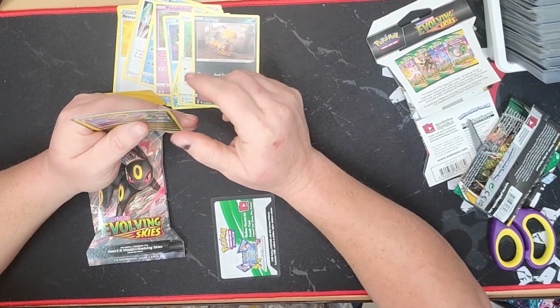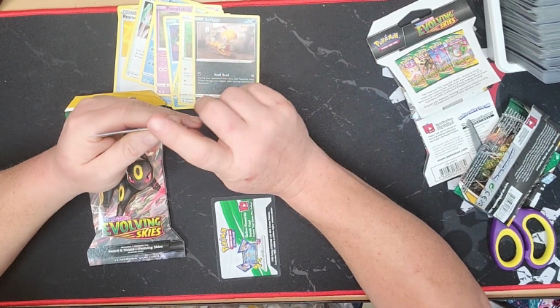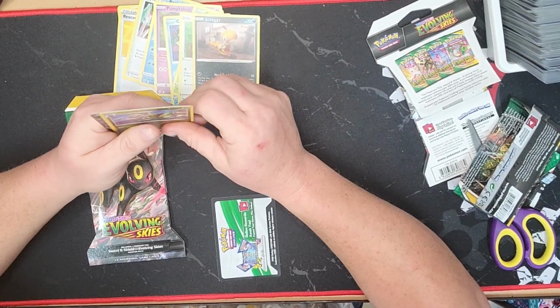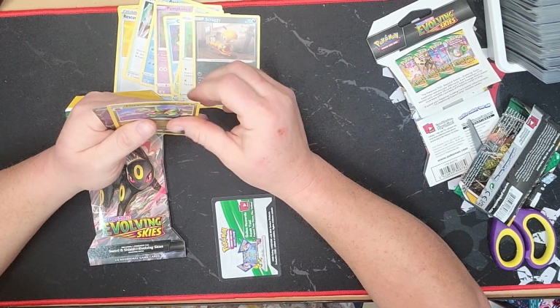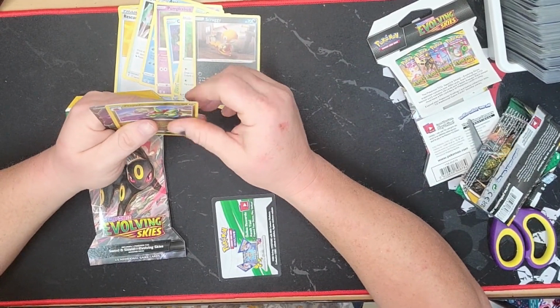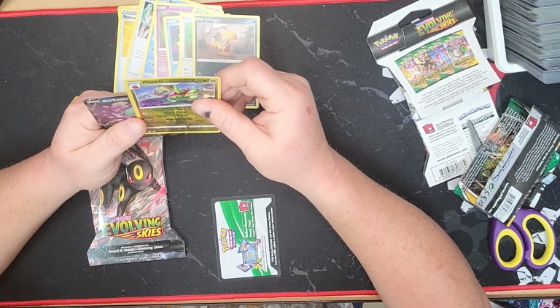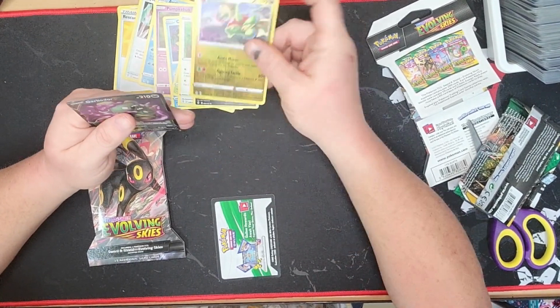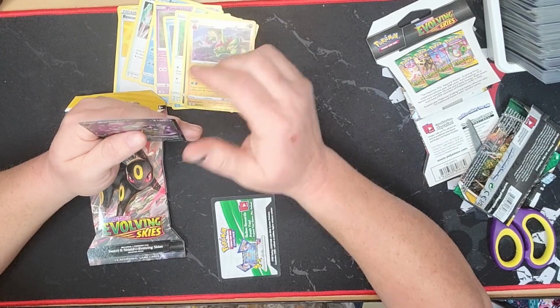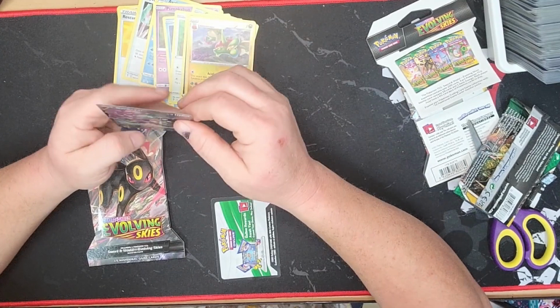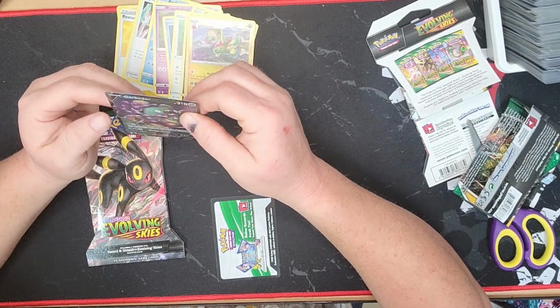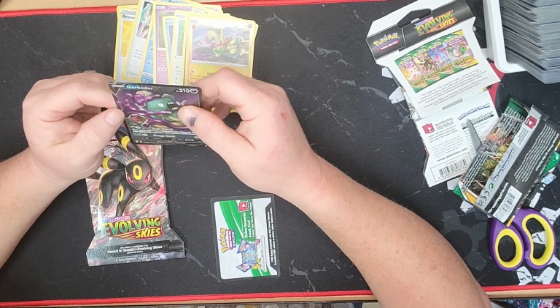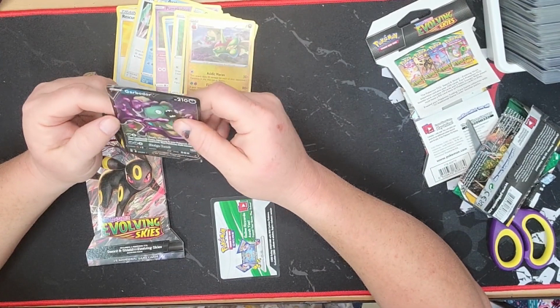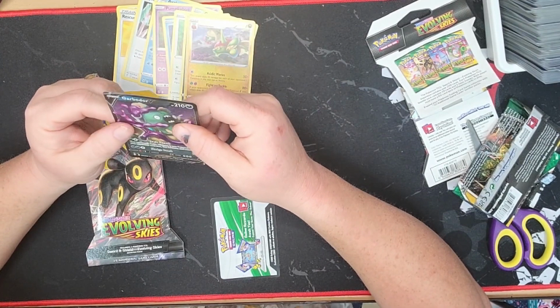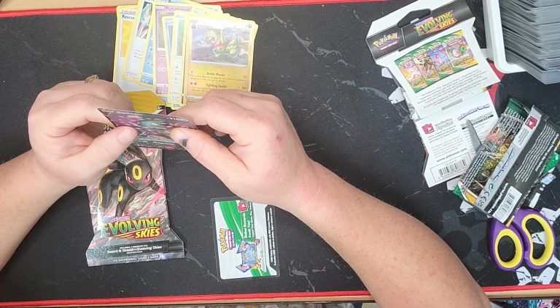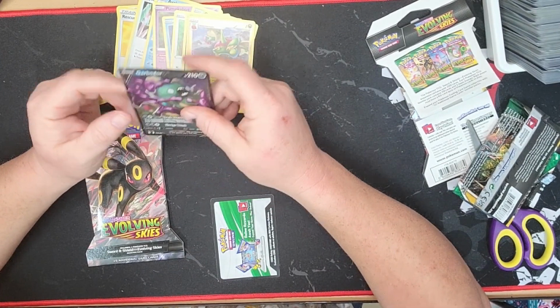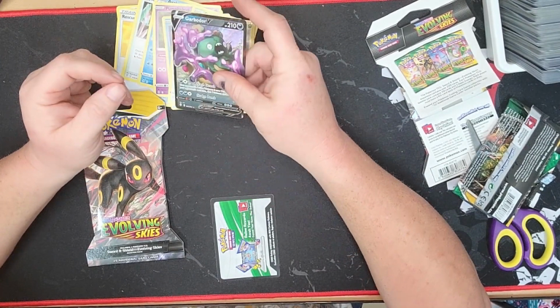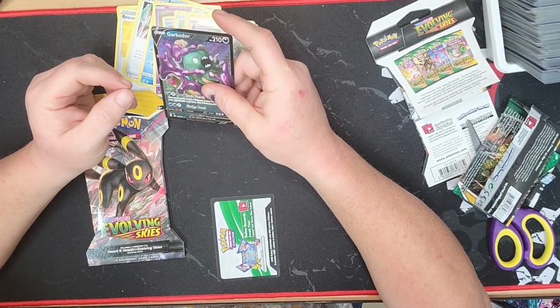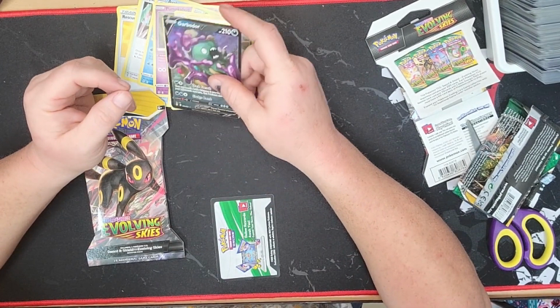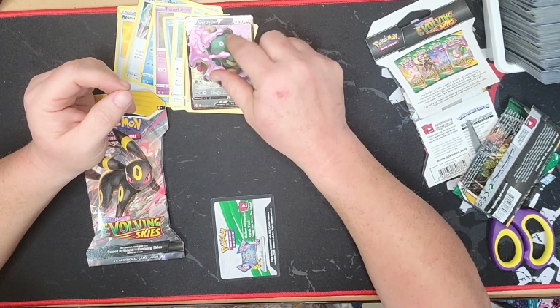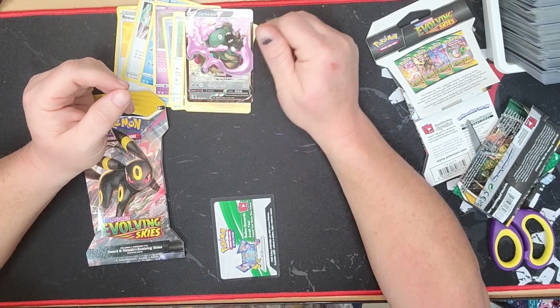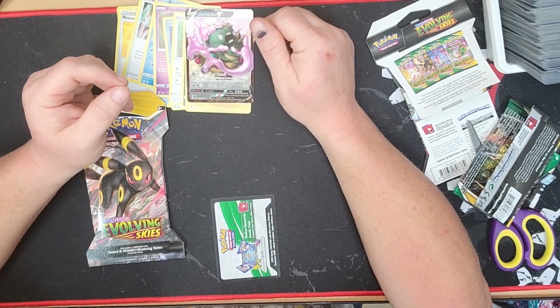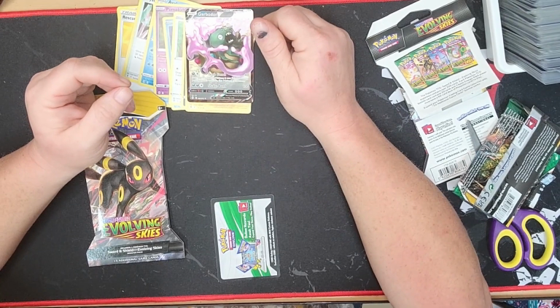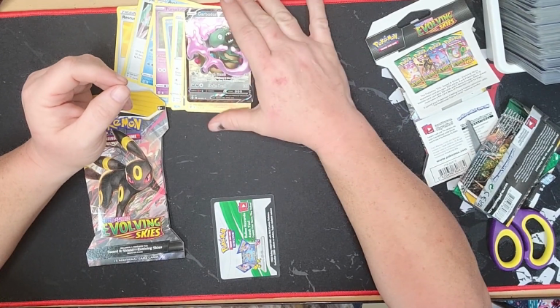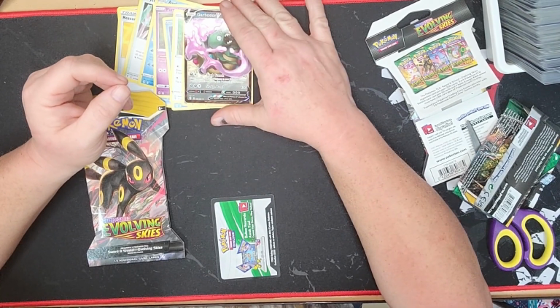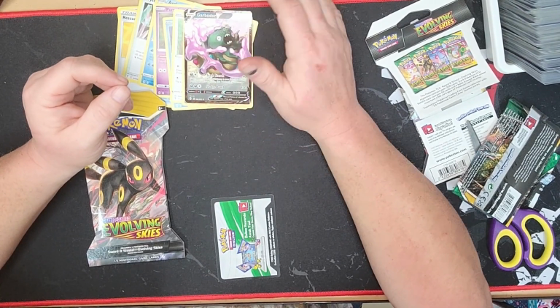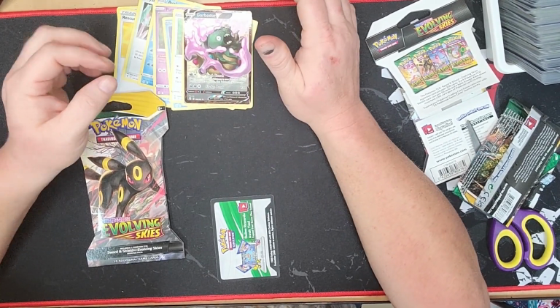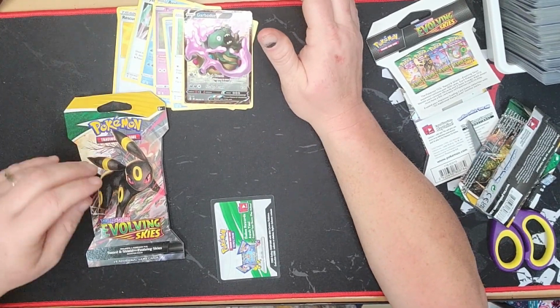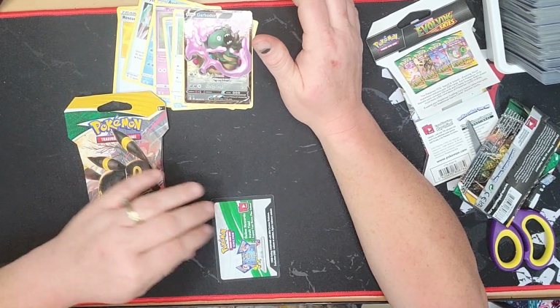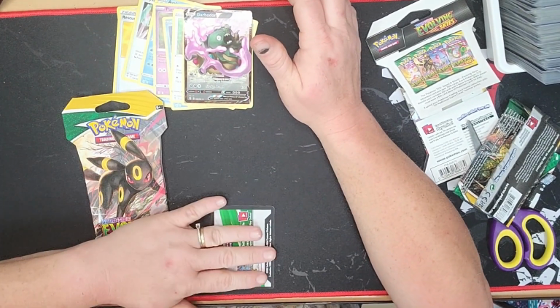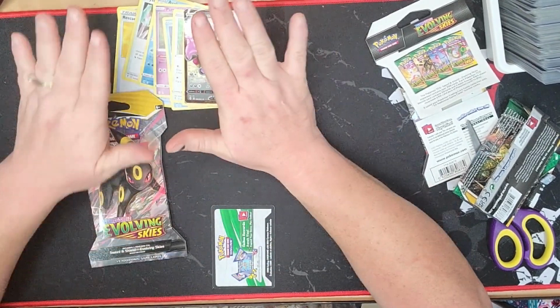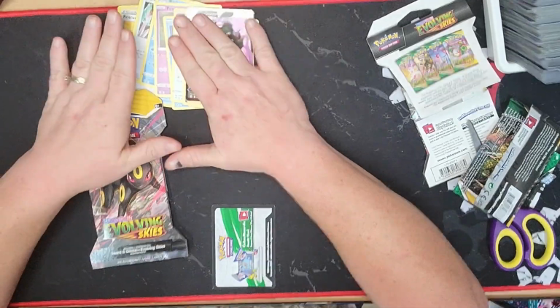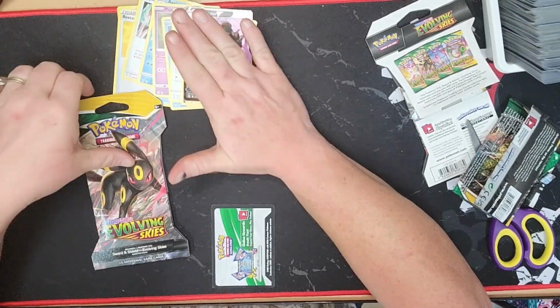Now for my reverse hollow, I have Flapple. And for my hollow, I have Garbodor V. That one's, wow. I like that. All right, so that's the first pack.